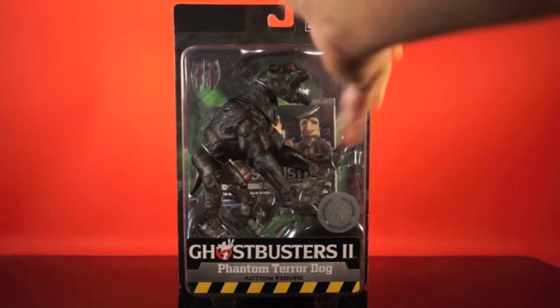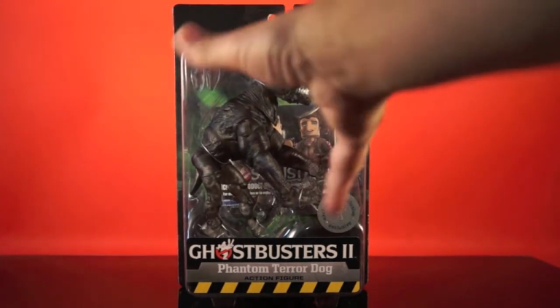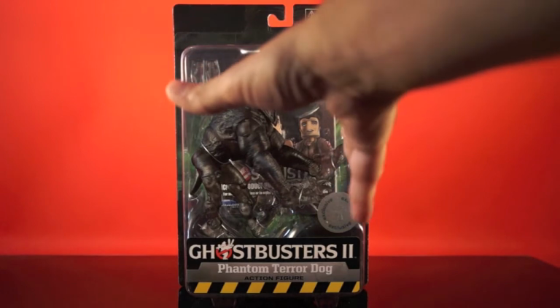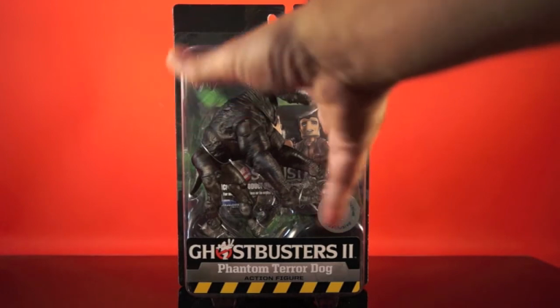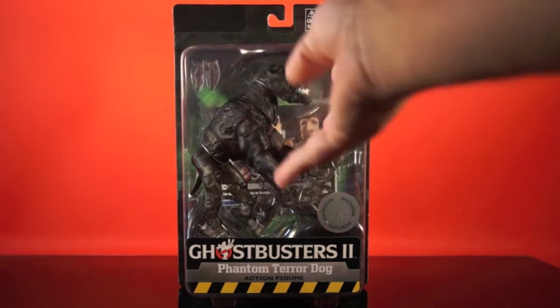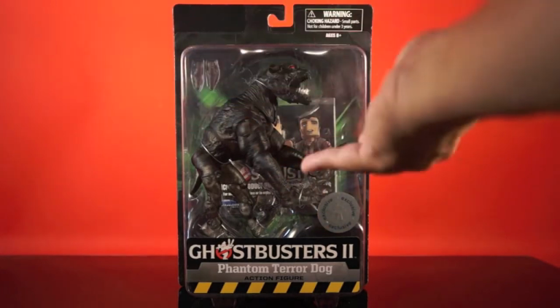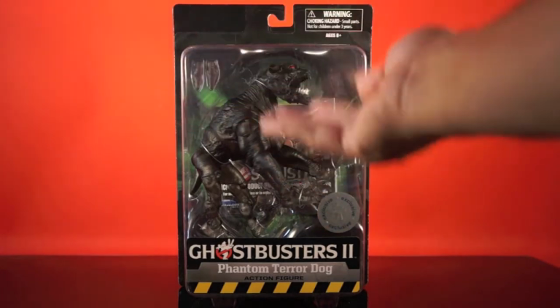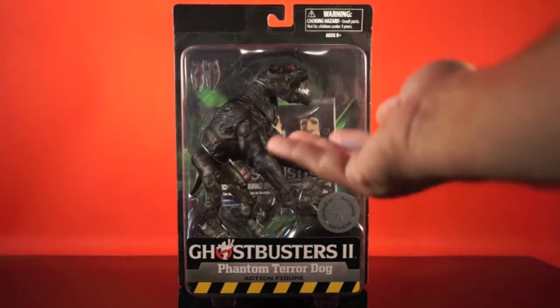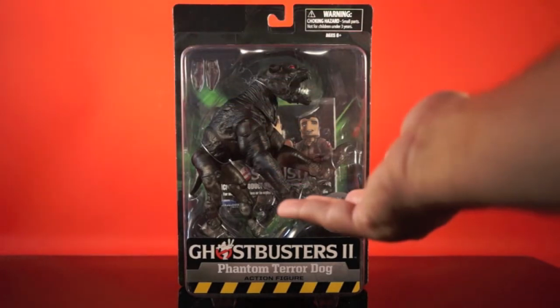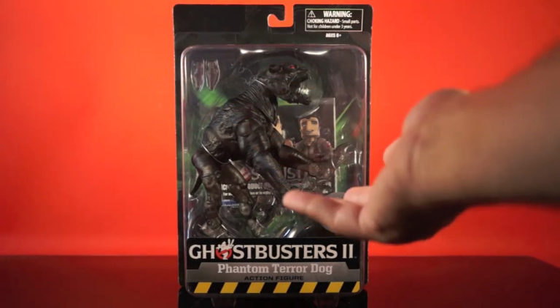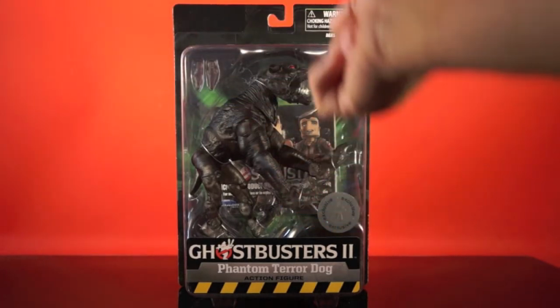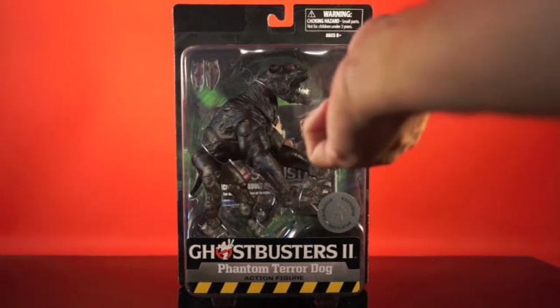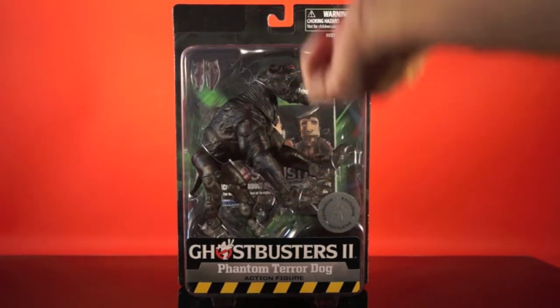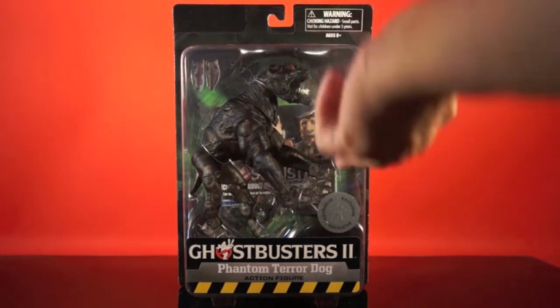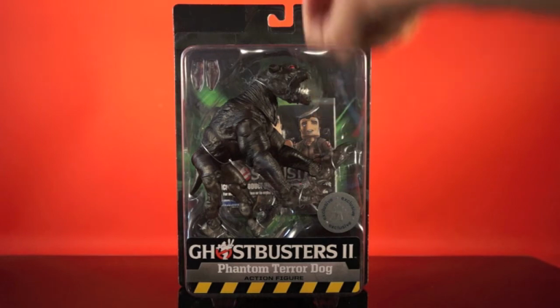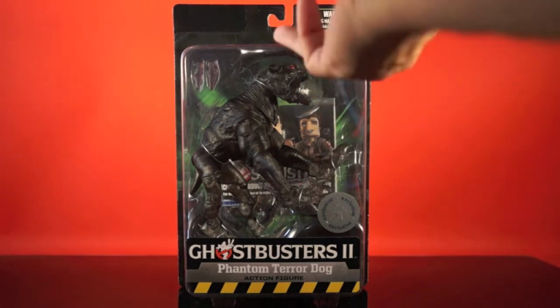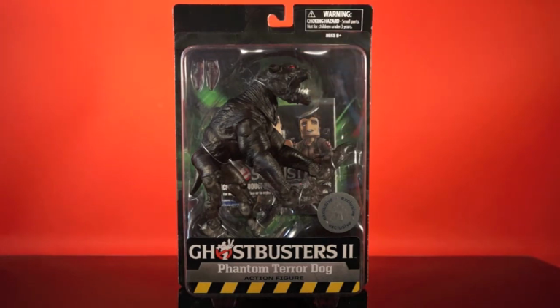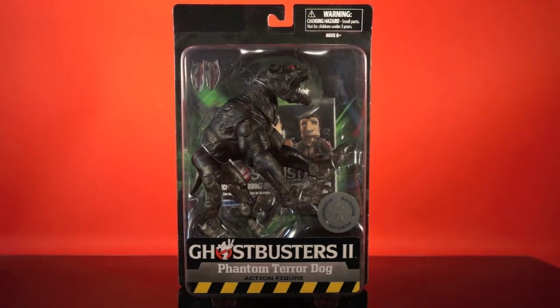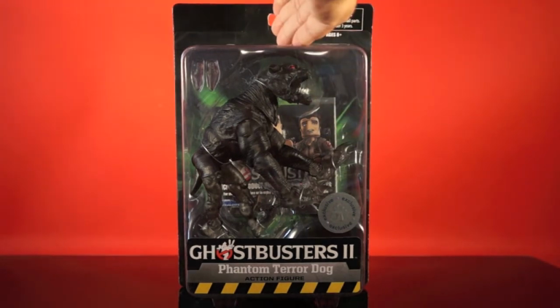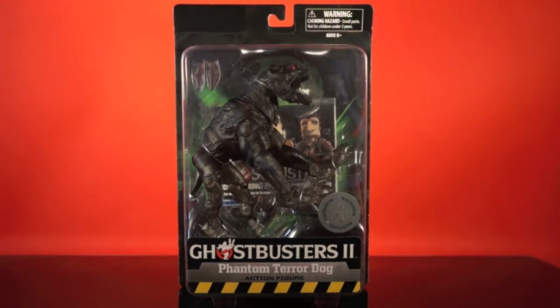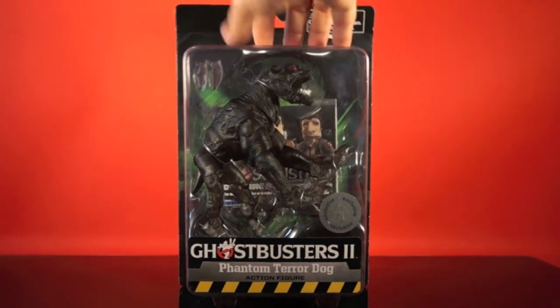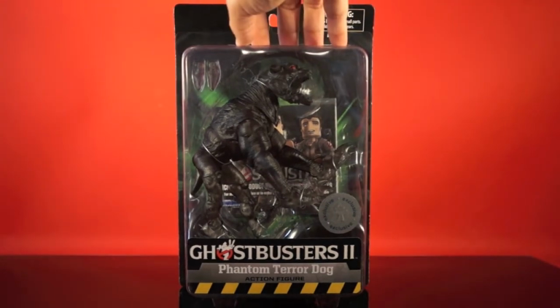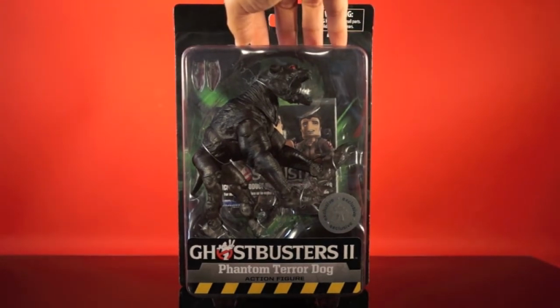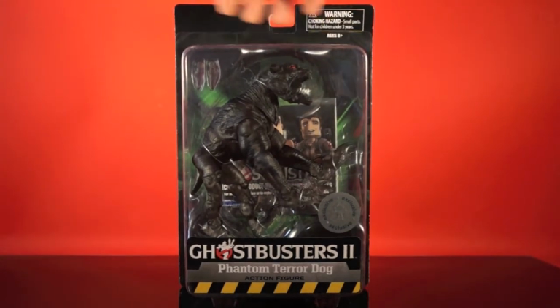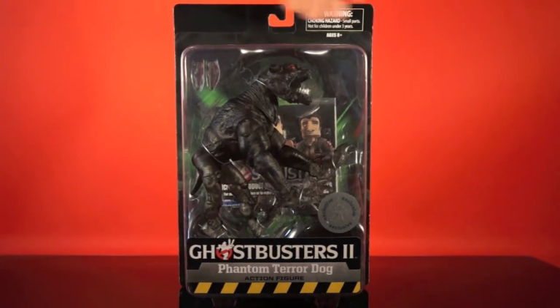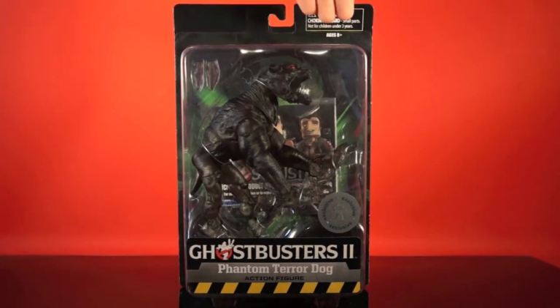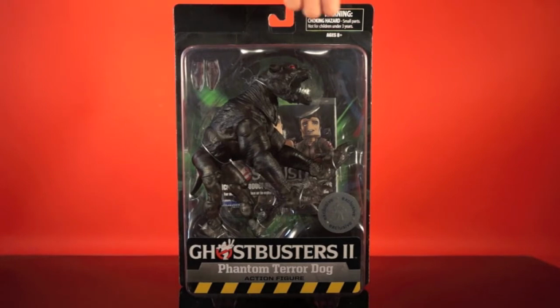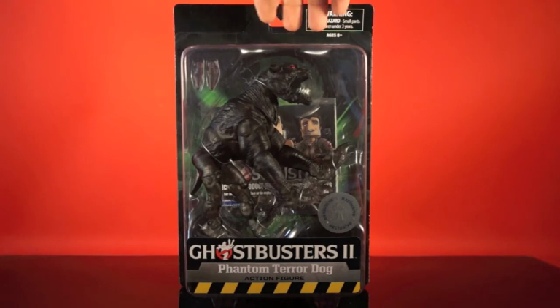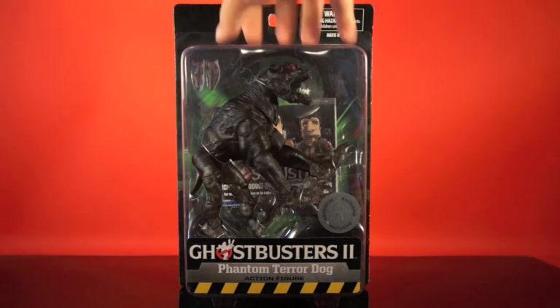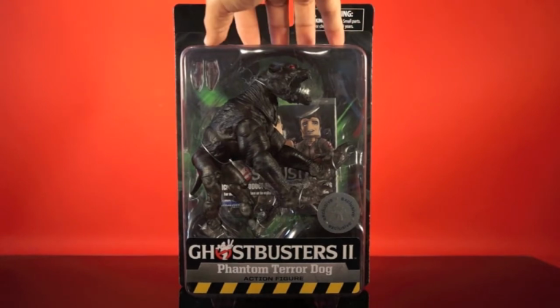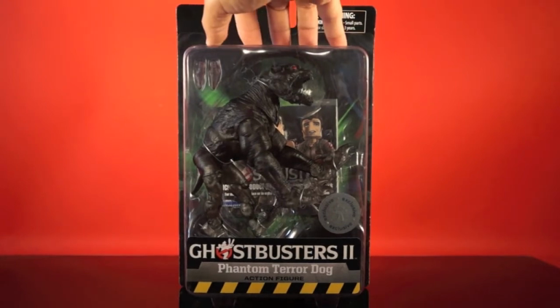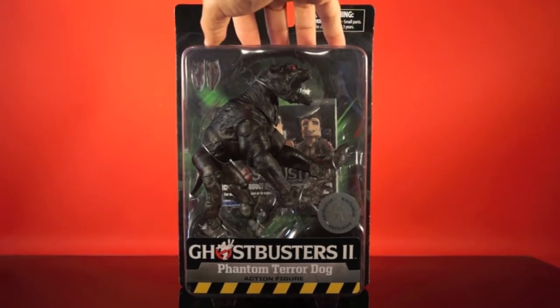It's a bit confusing as there are basically four figures for Series 7 now: Werbach, Egon, Slimeblower Winston, Janosch, and Phantom Terror Dog. There will not be a Phantom Terror Dog release that comes with the firehouse wall piece — it is only like this in the smaller packaging.